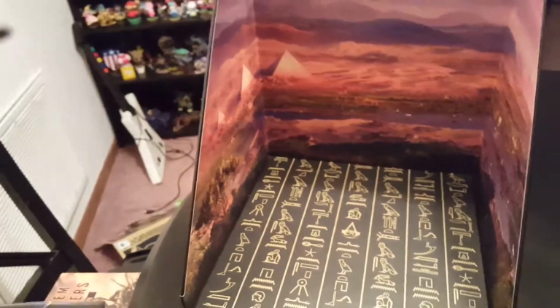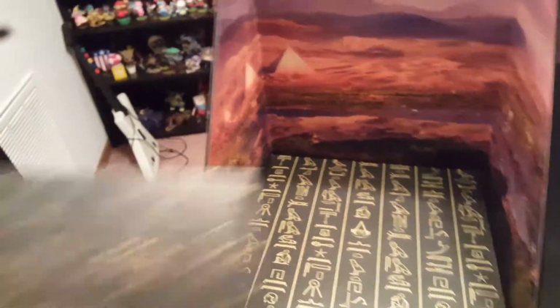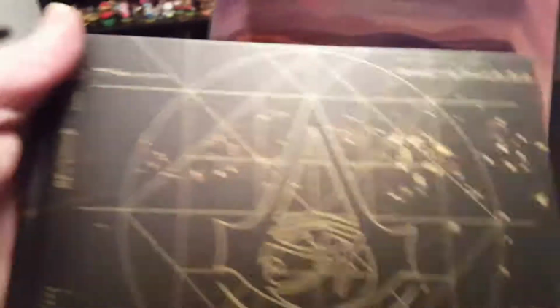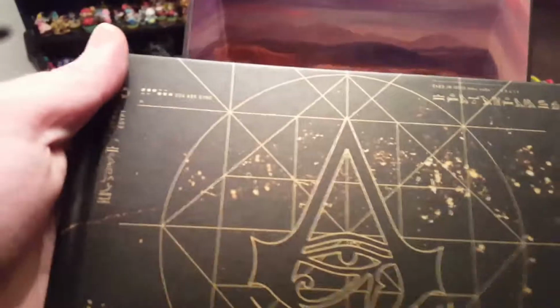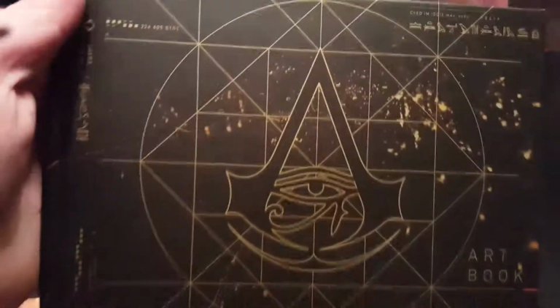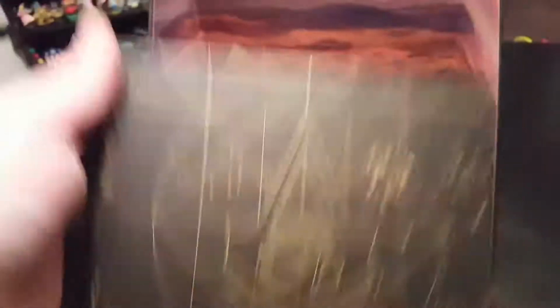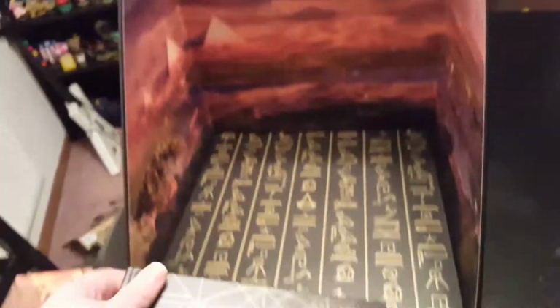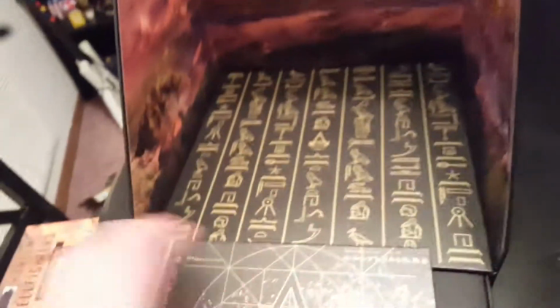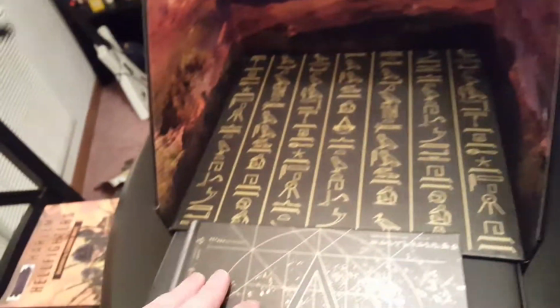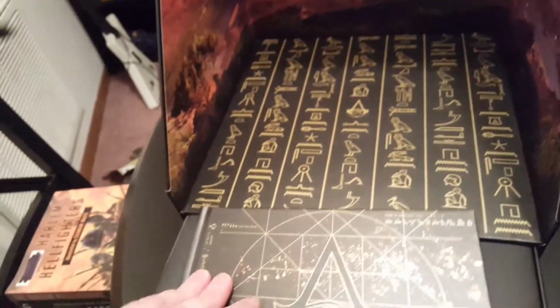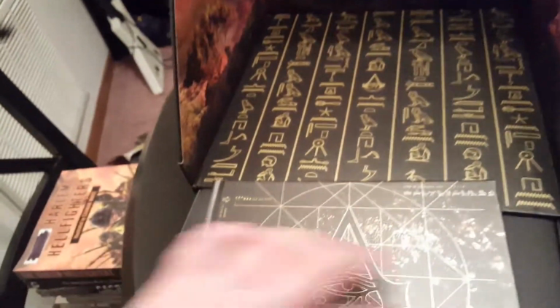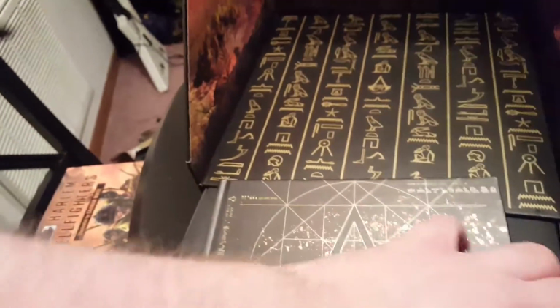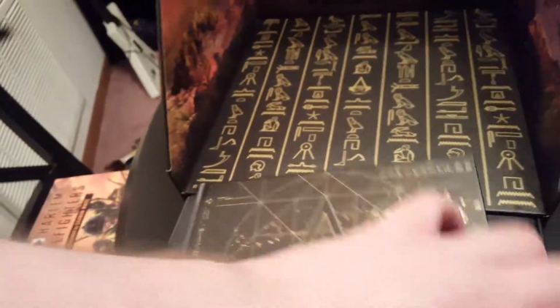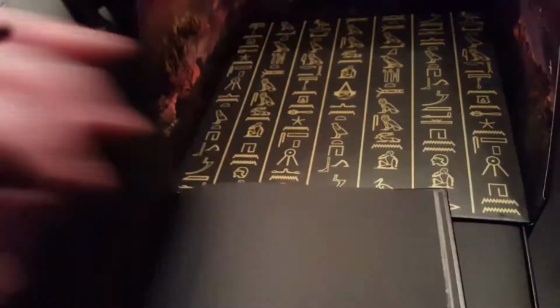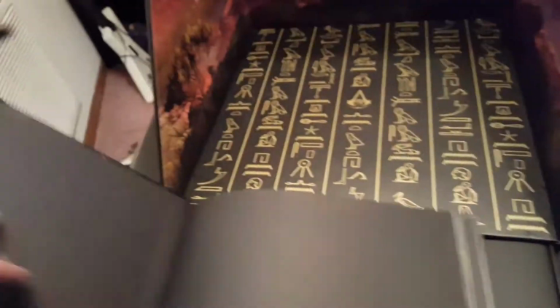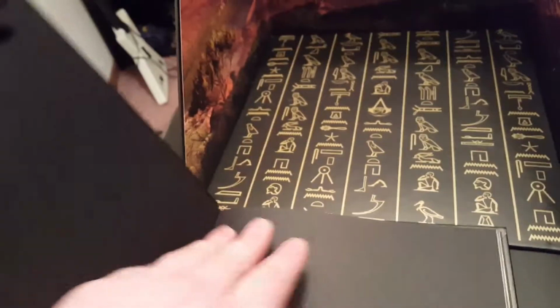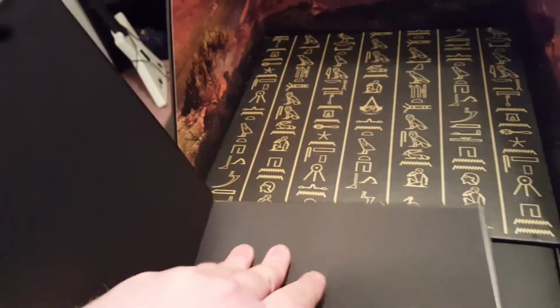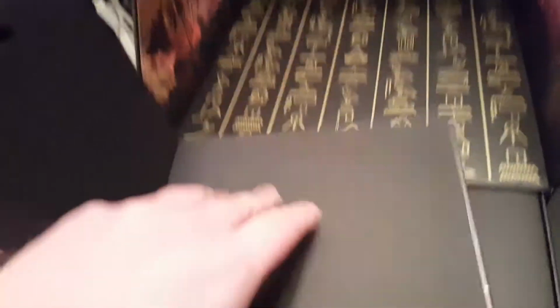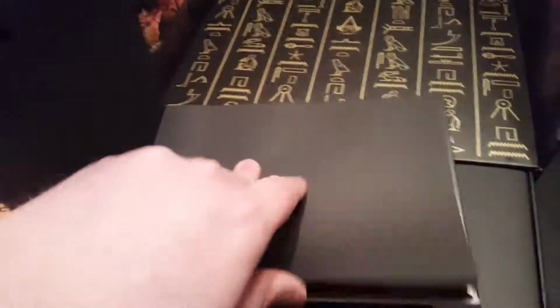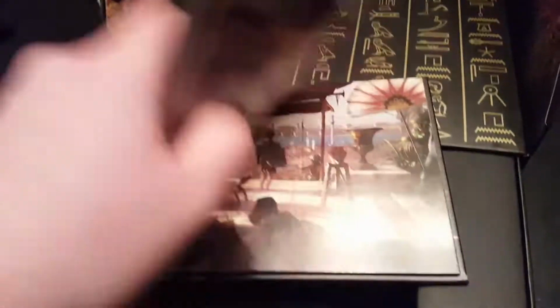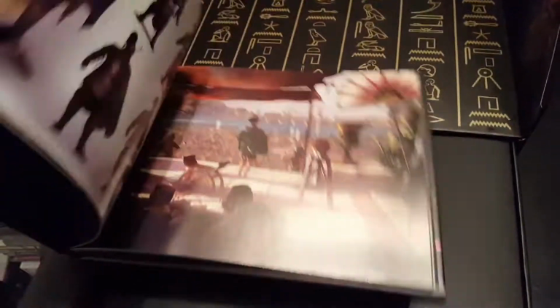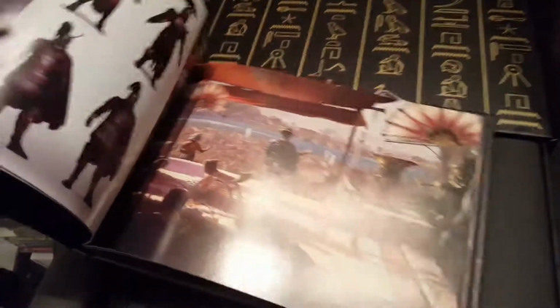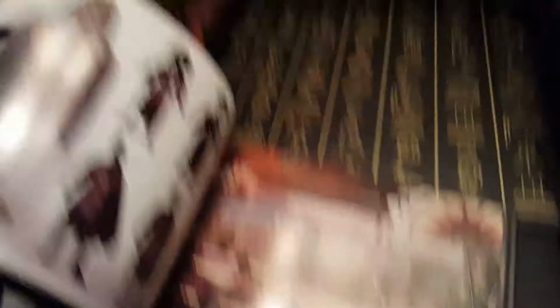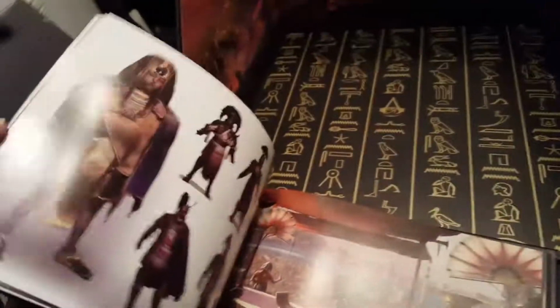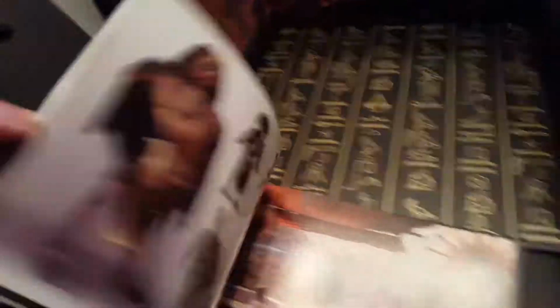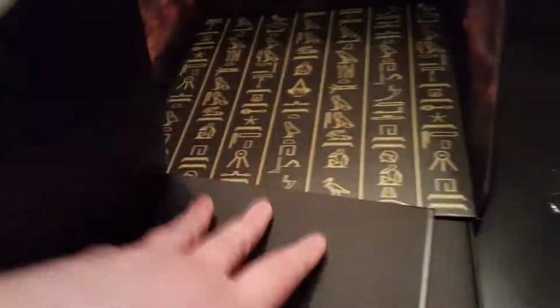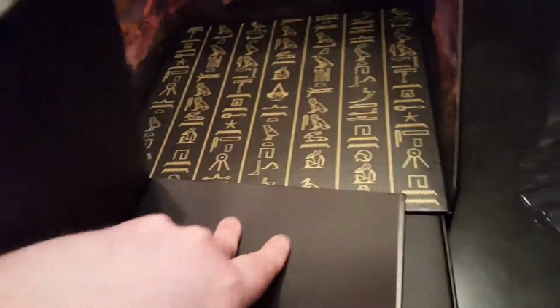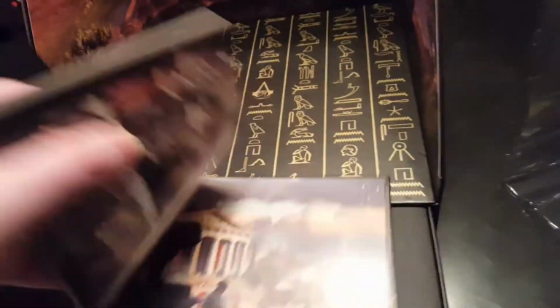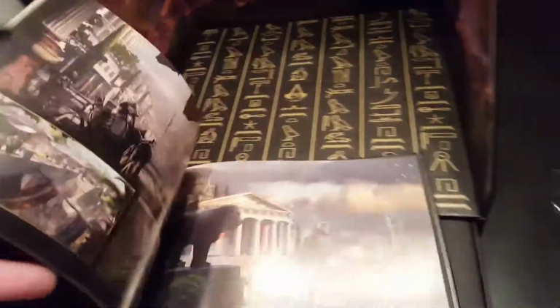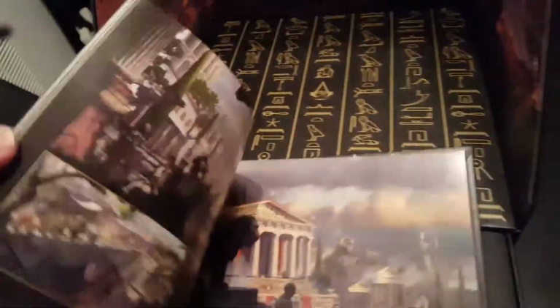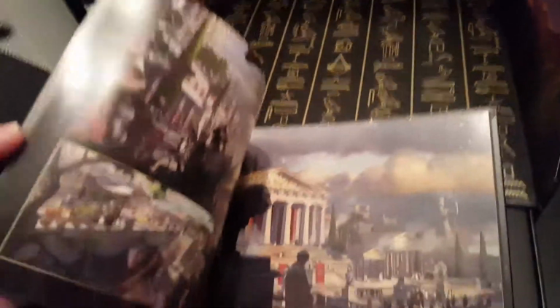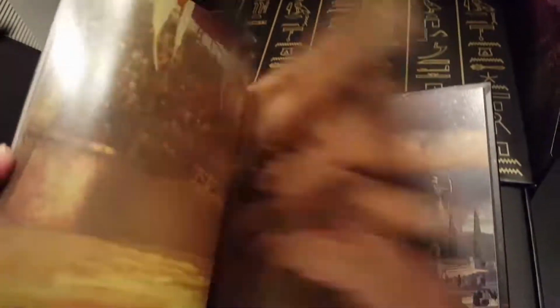Here's the art book. Looks pretty cool. Flip it over for a bit. Looks pretty good.